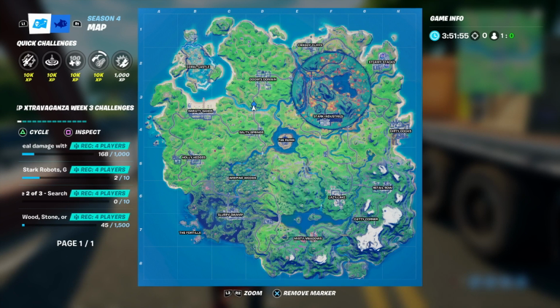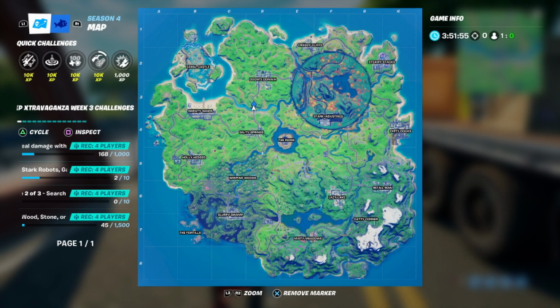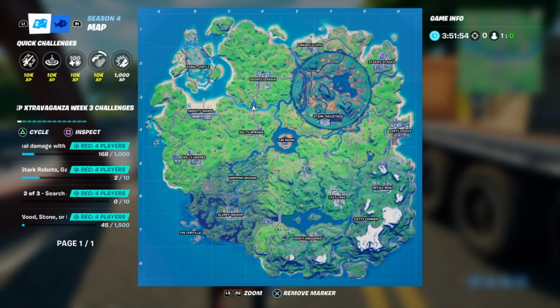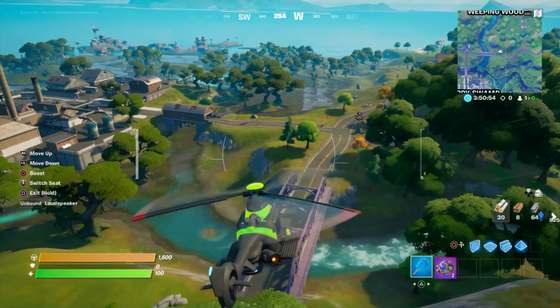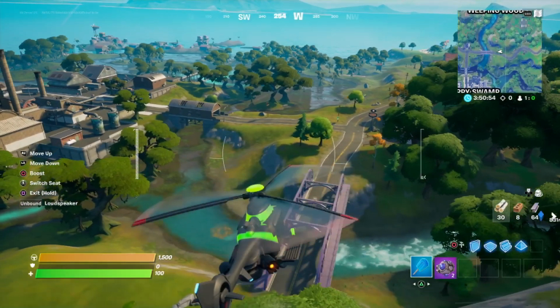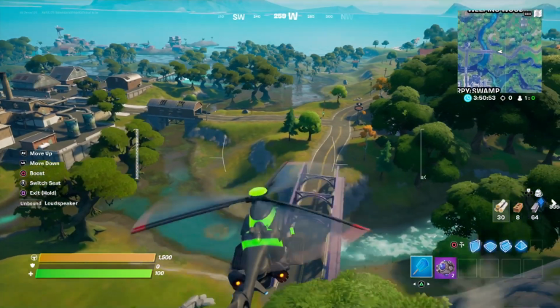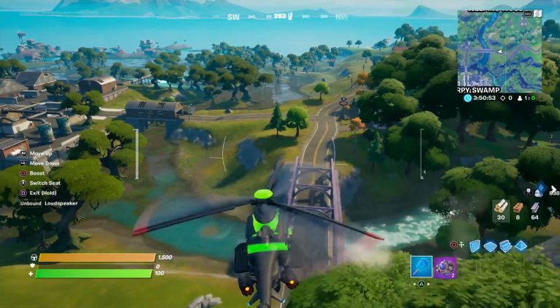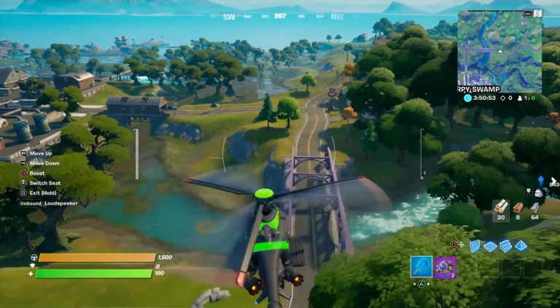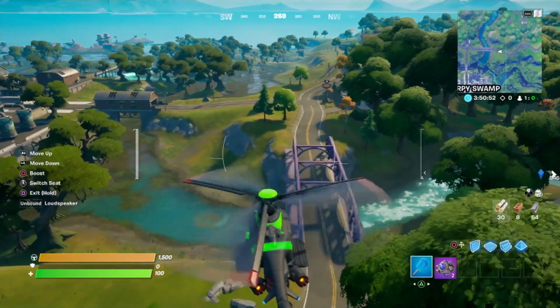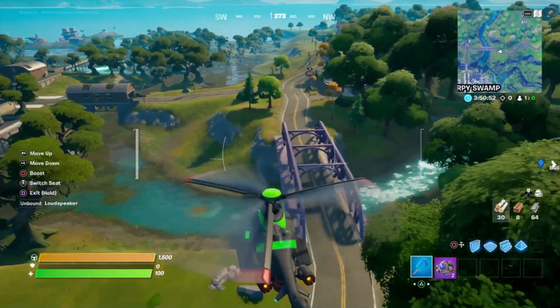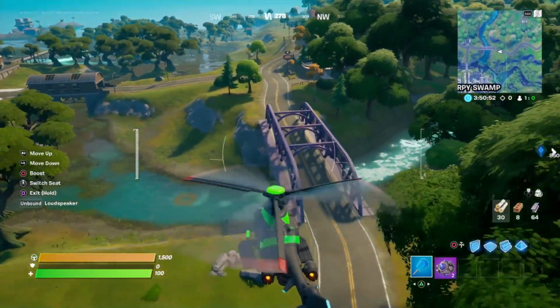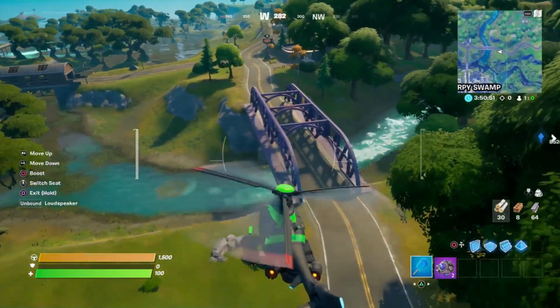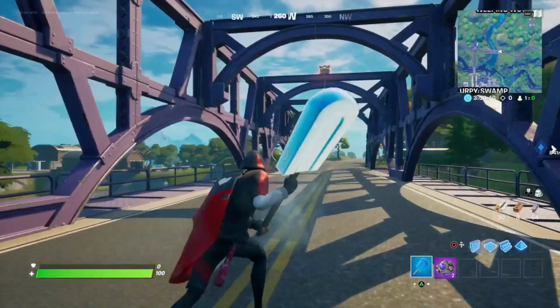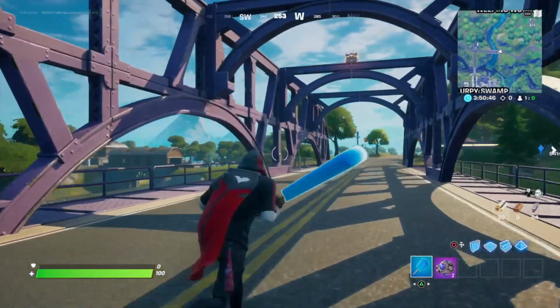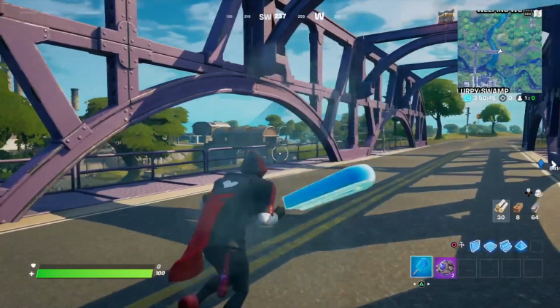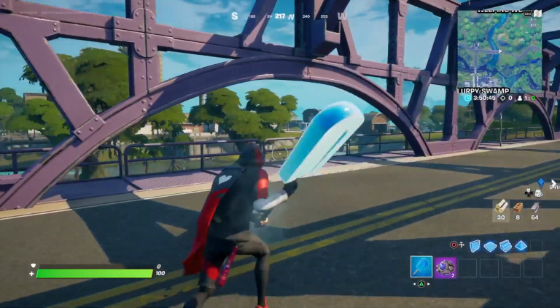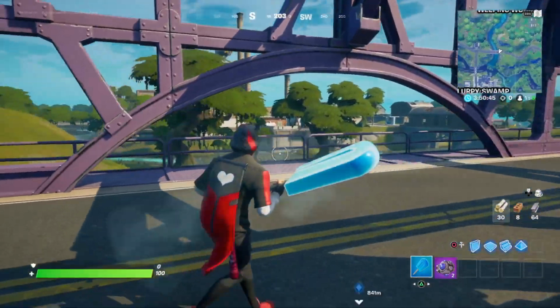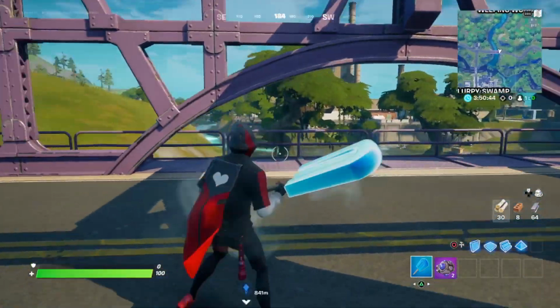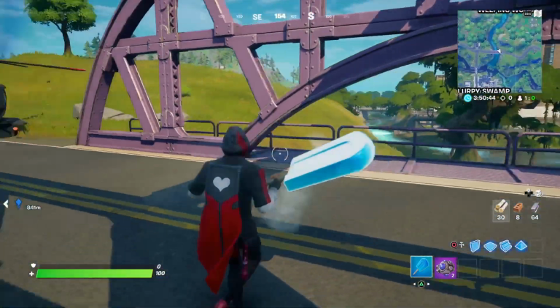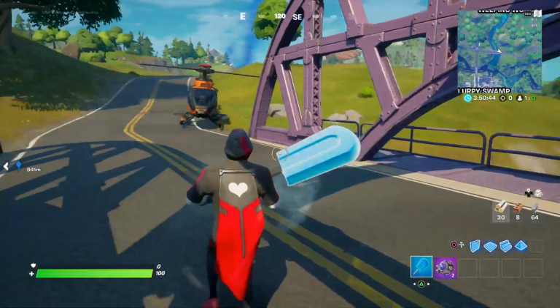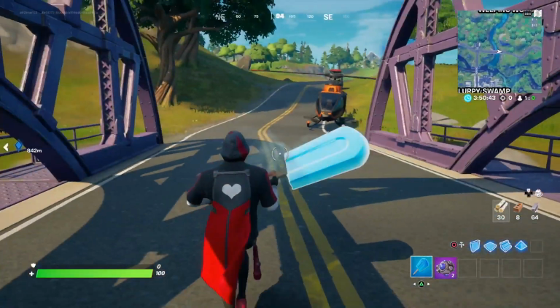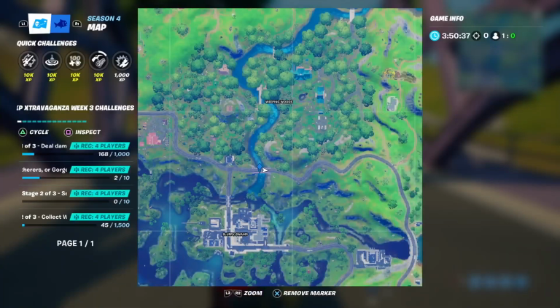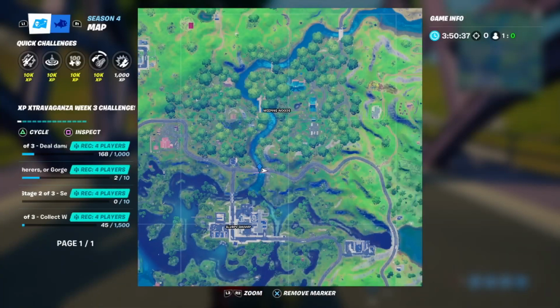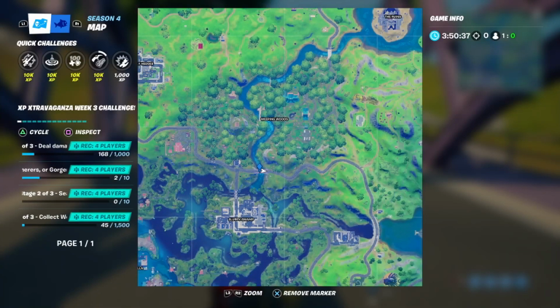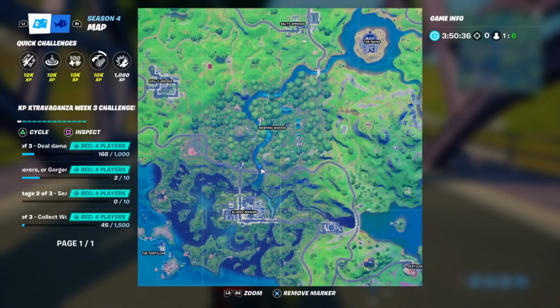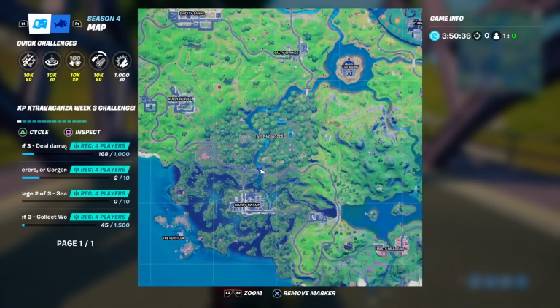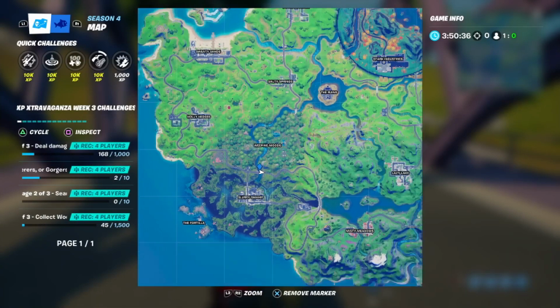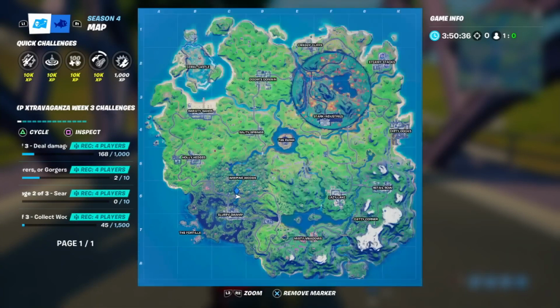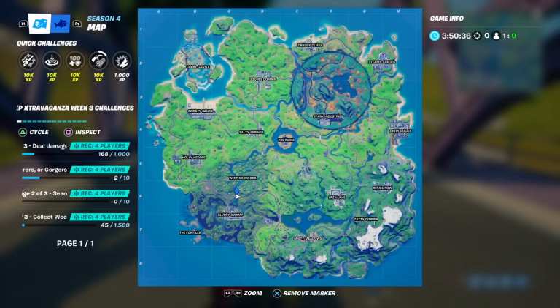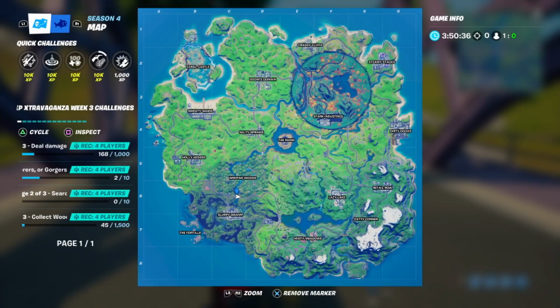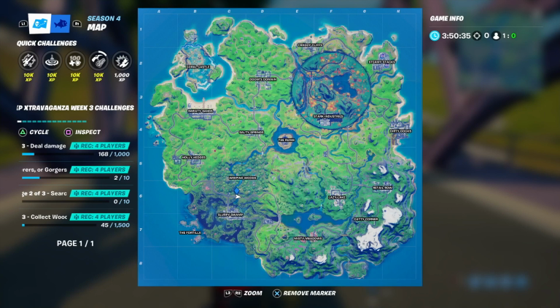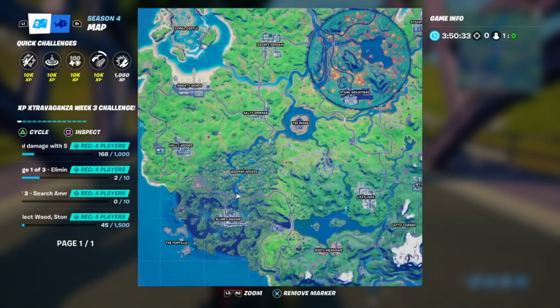The third location is by Slurpy Swamp. You probably knew about this one too — it's the purple bridge. It's right here on the map and pretty easy to find. You'll probably get there in no time.